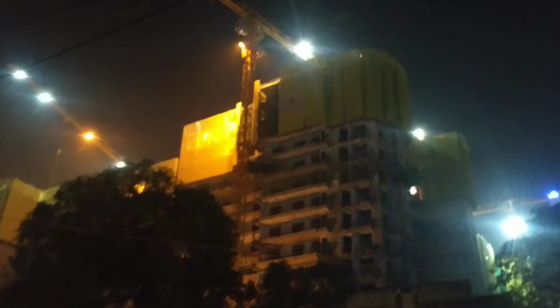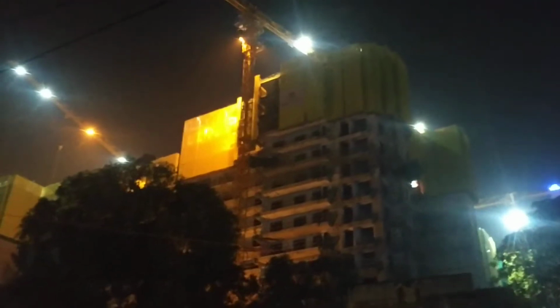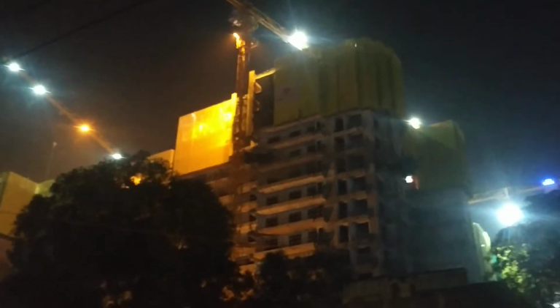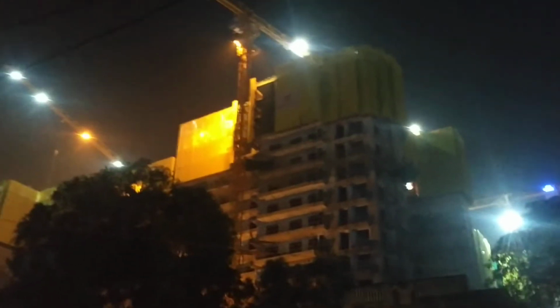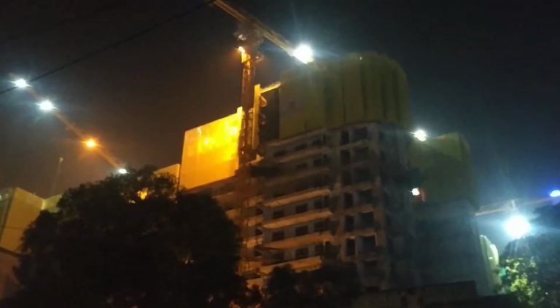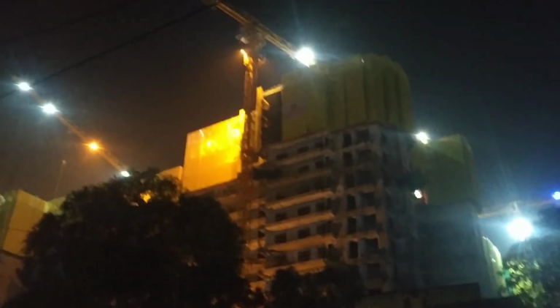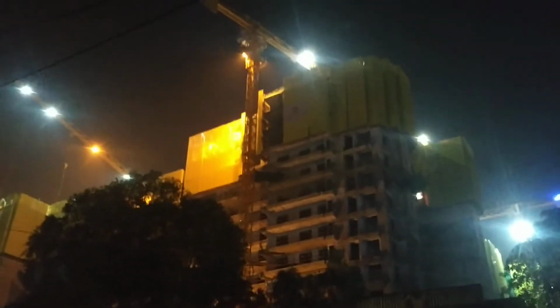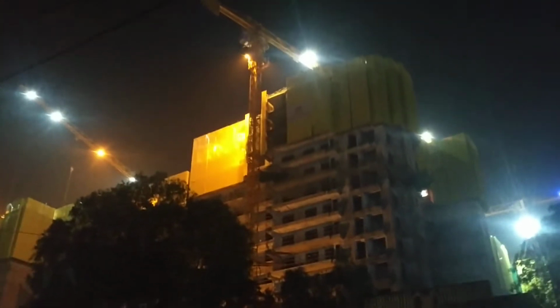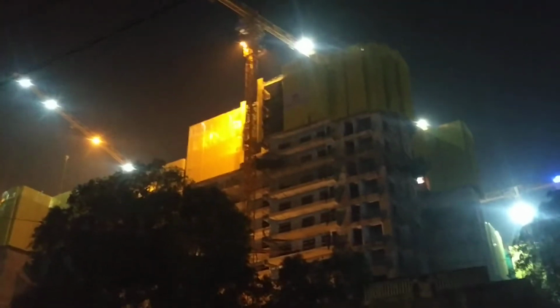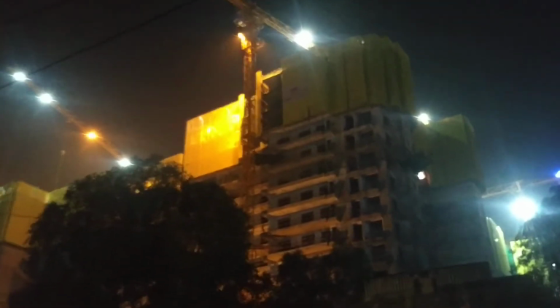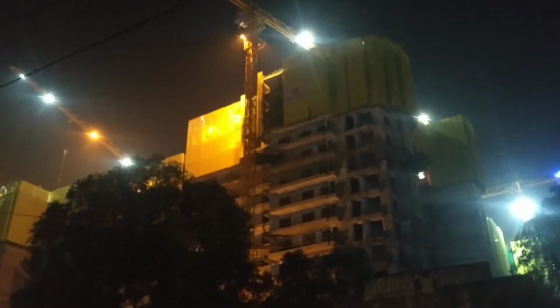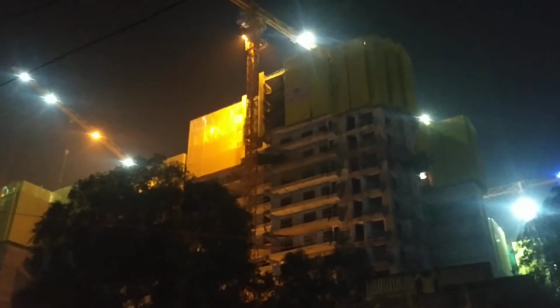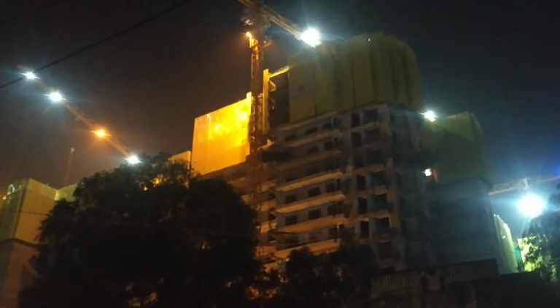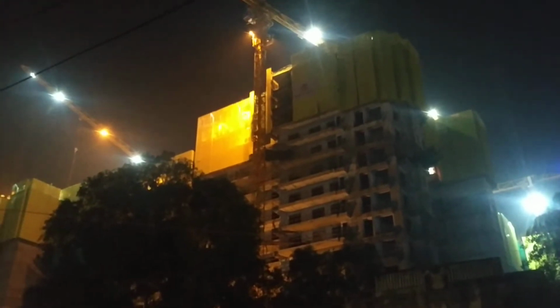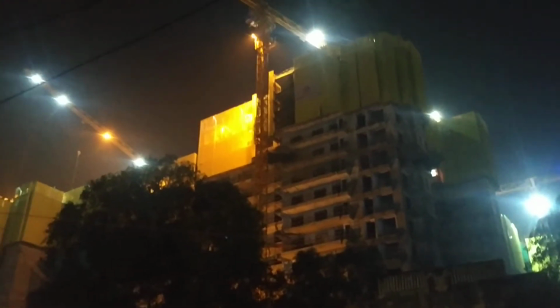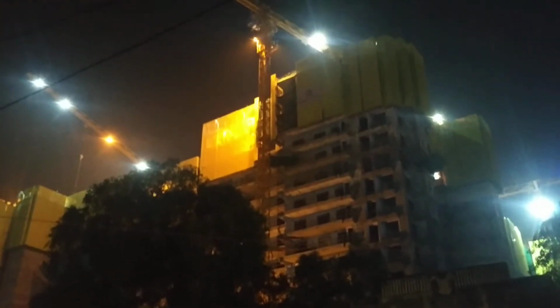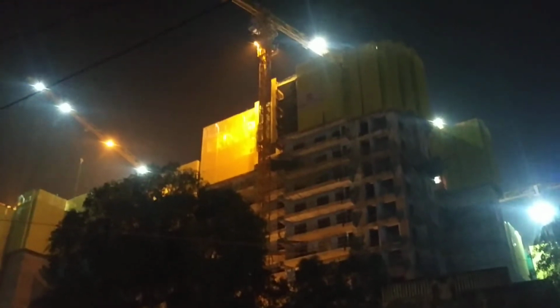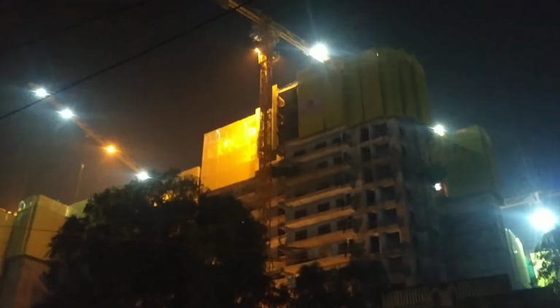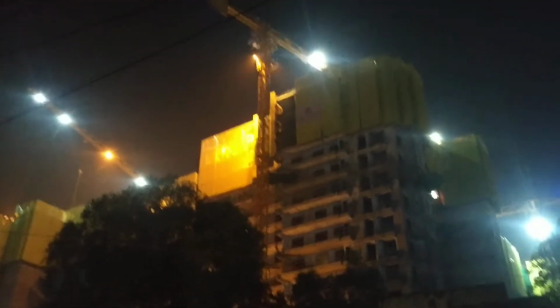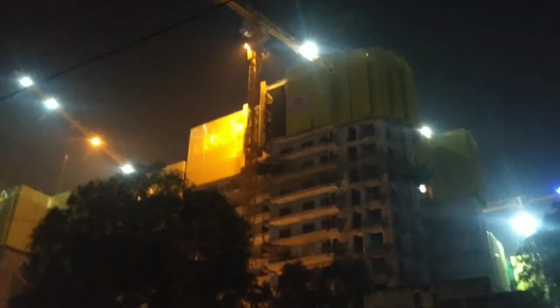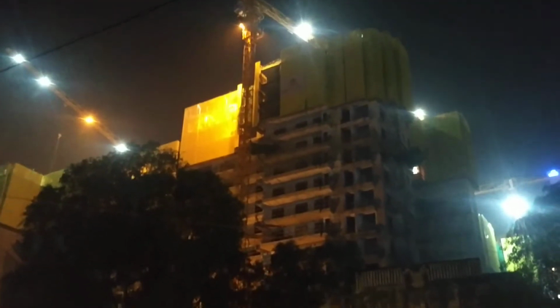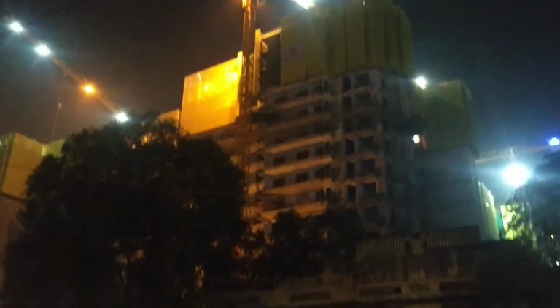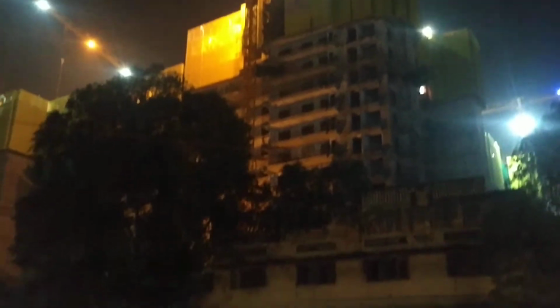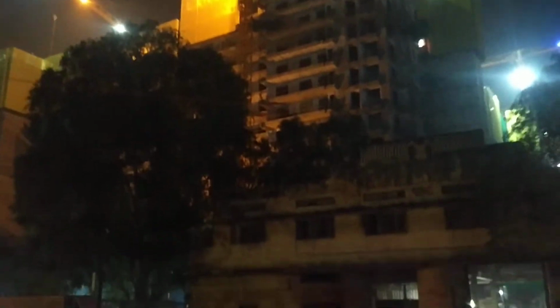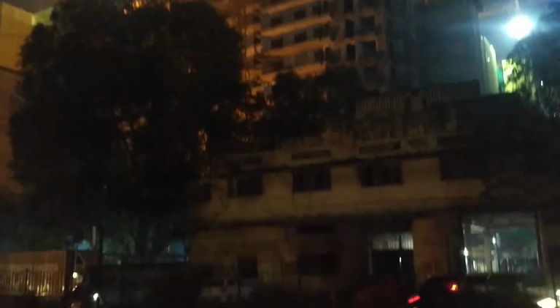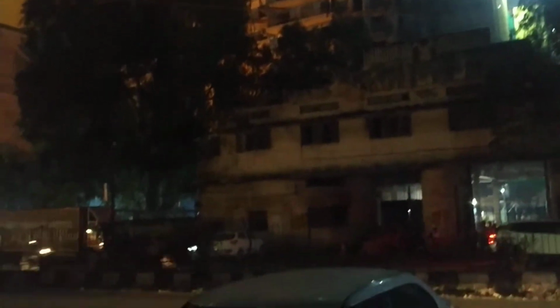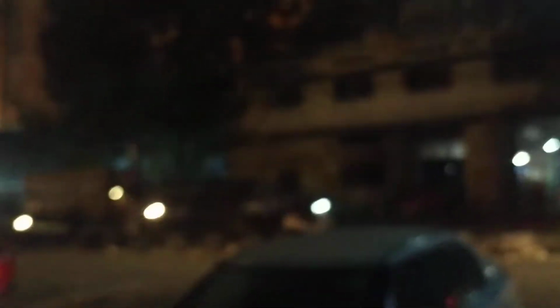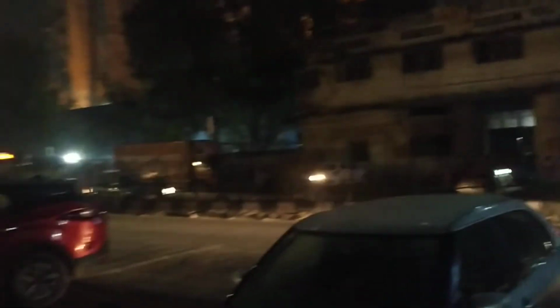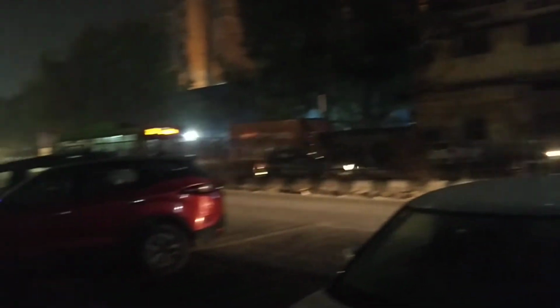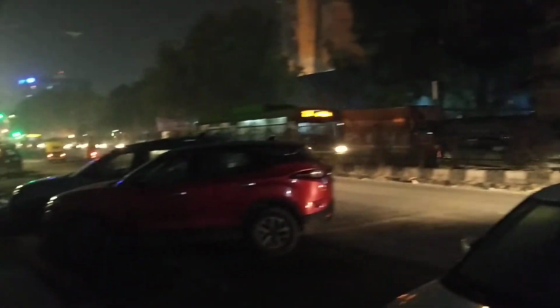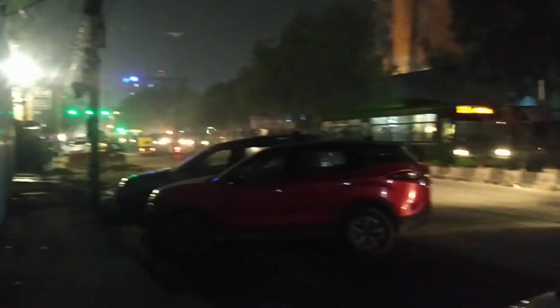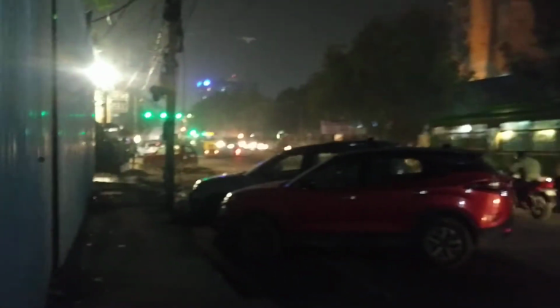We are standing in Moti Nagar. This is the site of DLF Midtown One, a newly constructed building coming up in the Moti Nagar area.